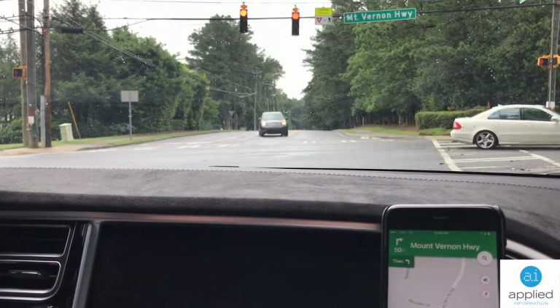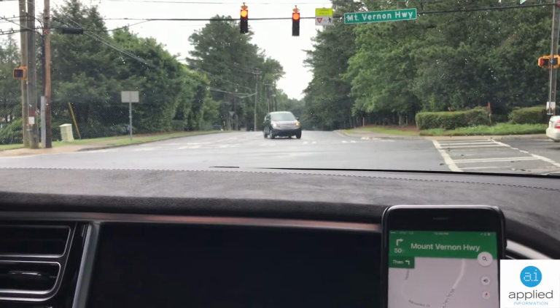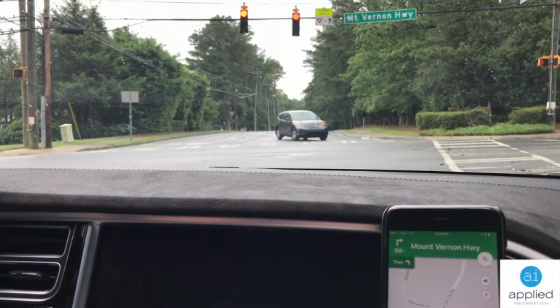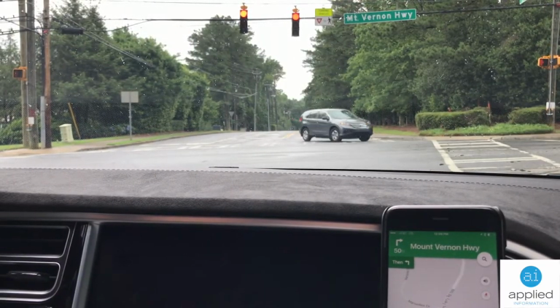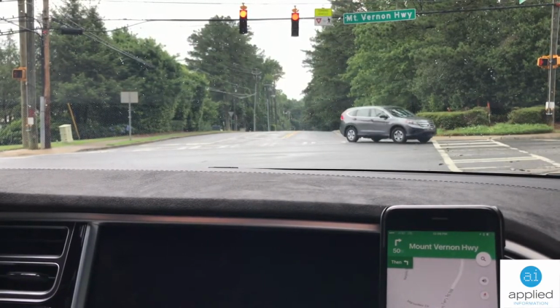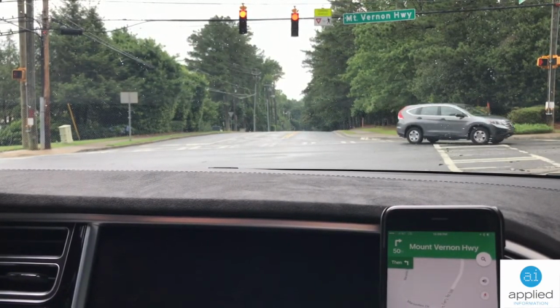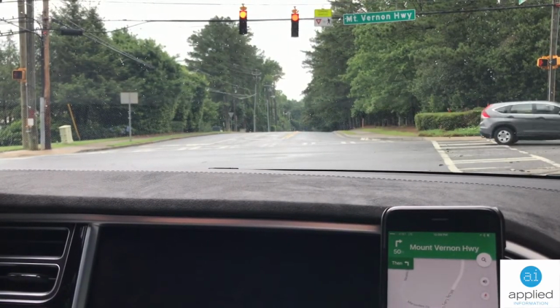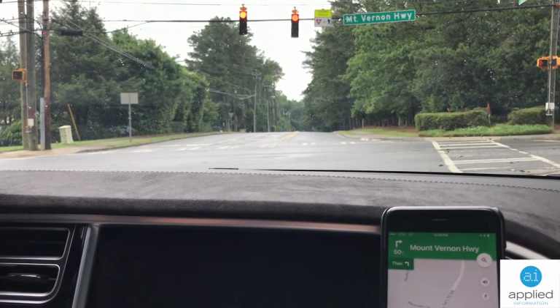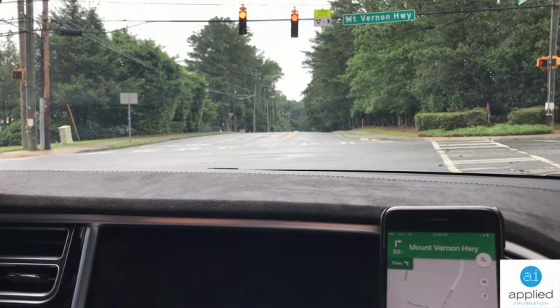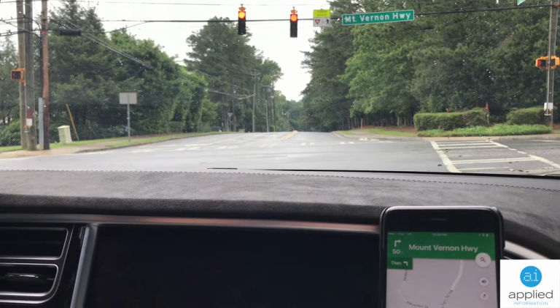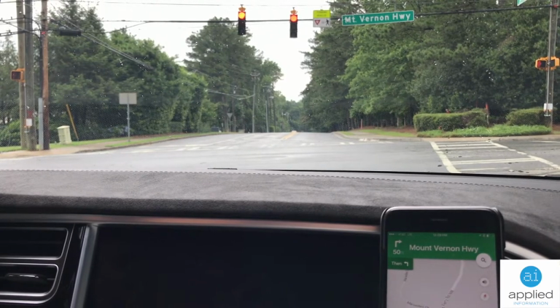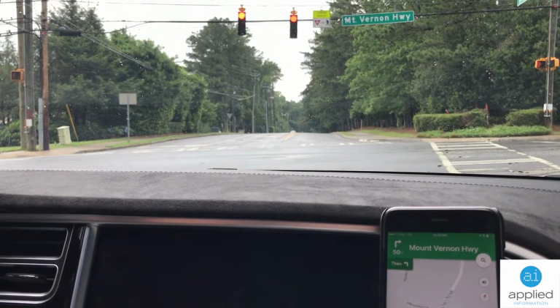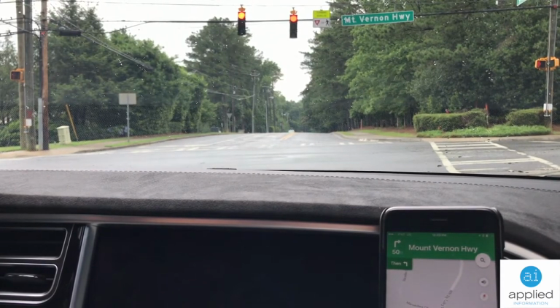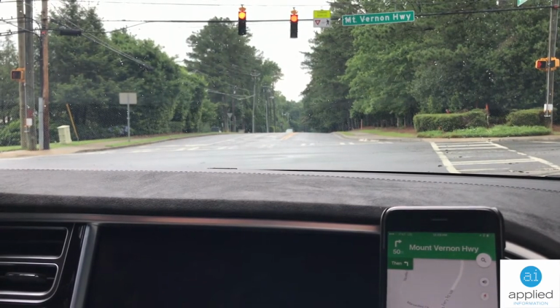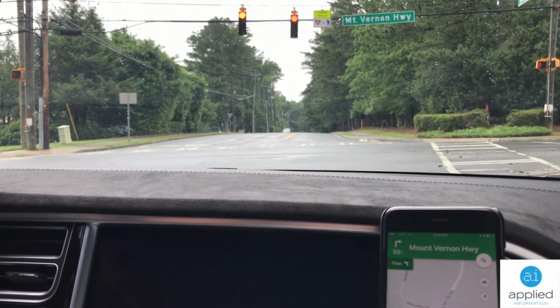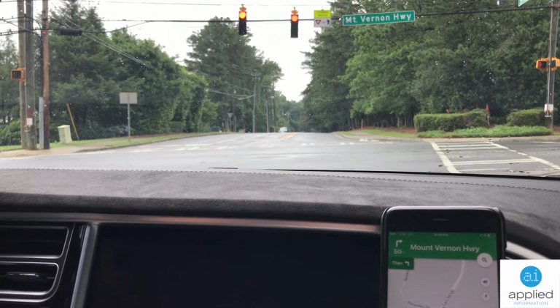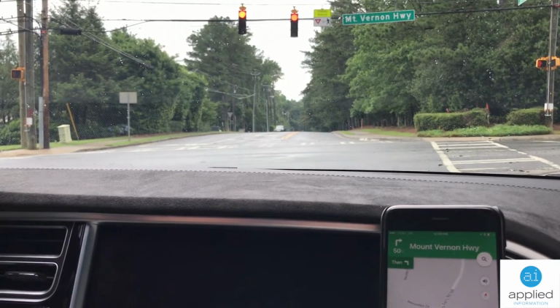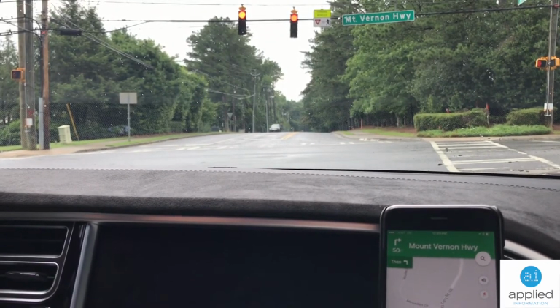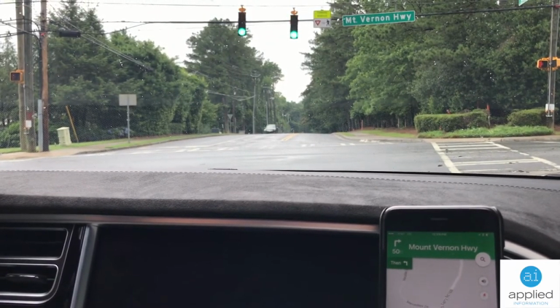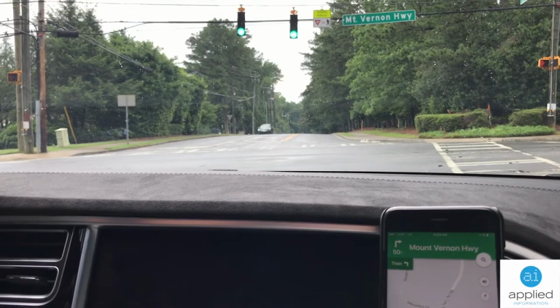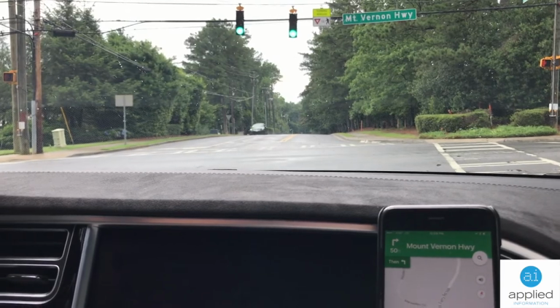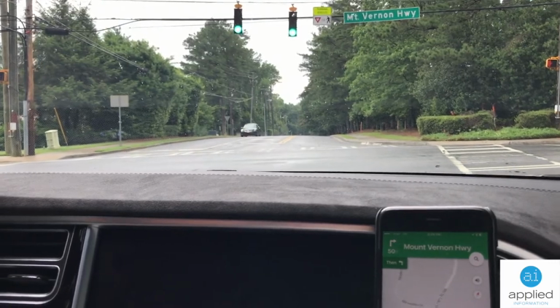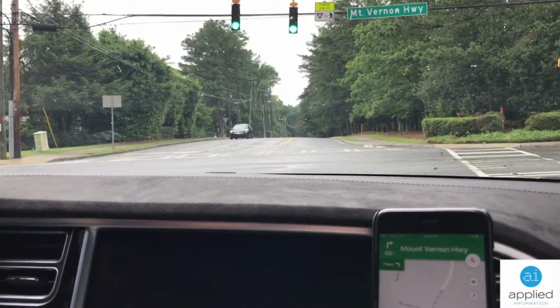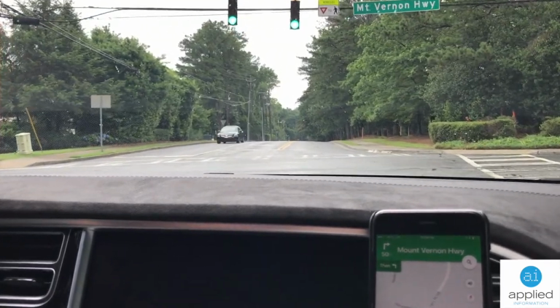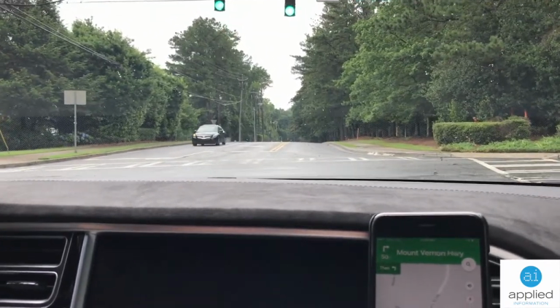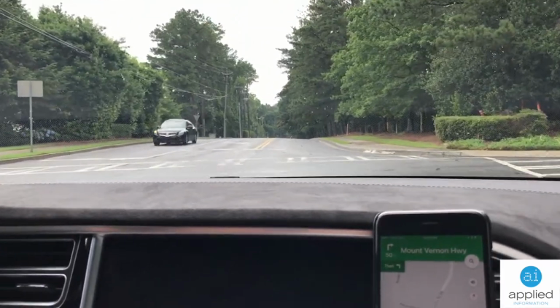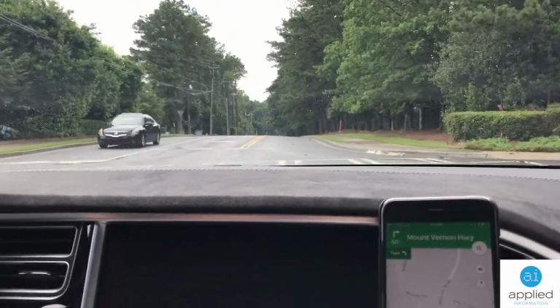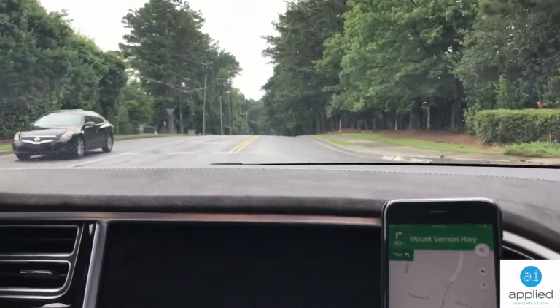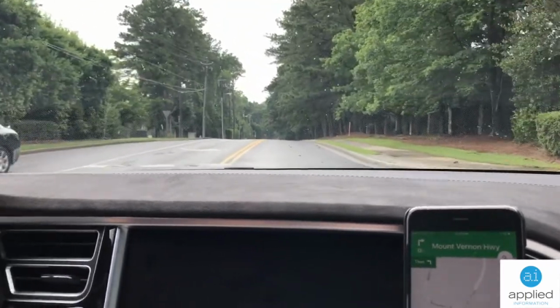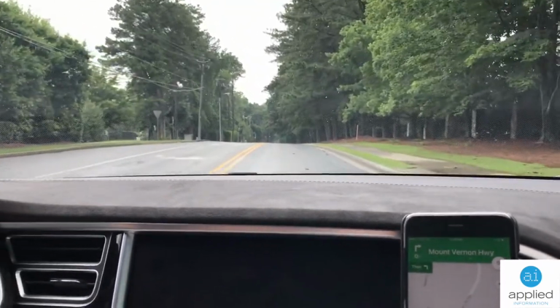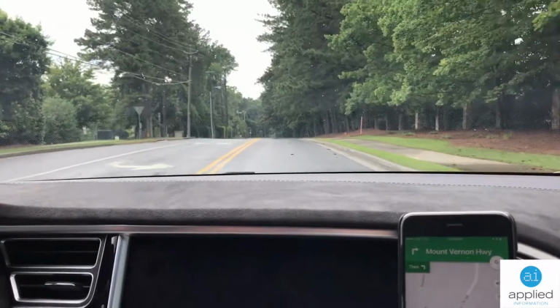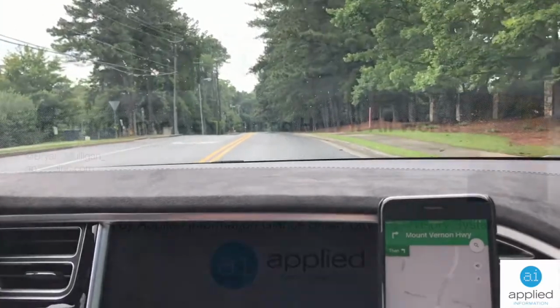In this case, the convenience application getting ready for green runs in the background. Get ready for green. And immediately the light turns green and the motorist, being prepared, is ready to take off without delaying the traffic behind him.